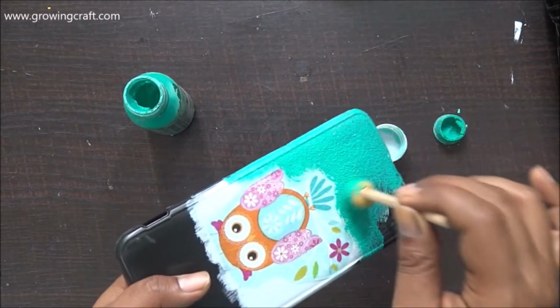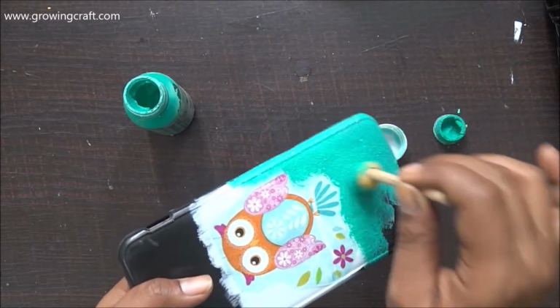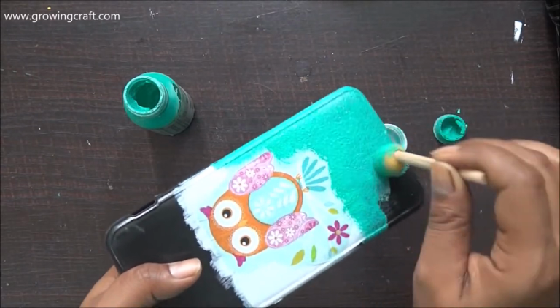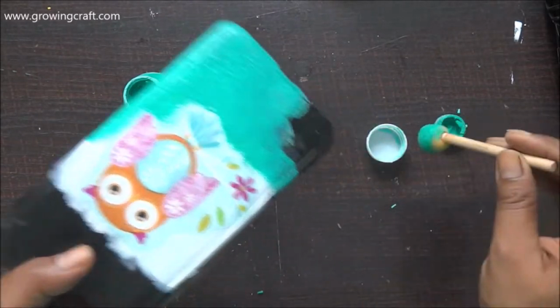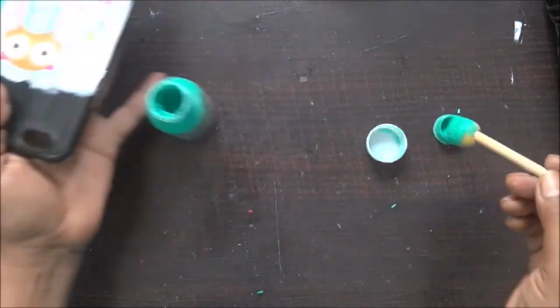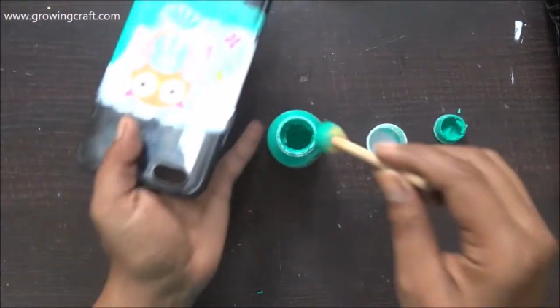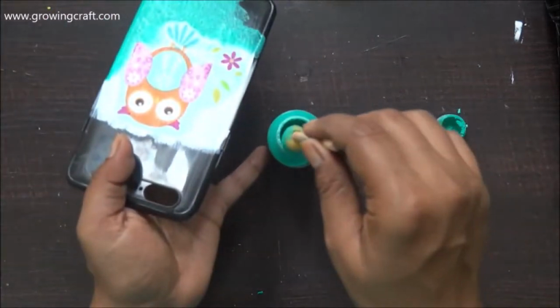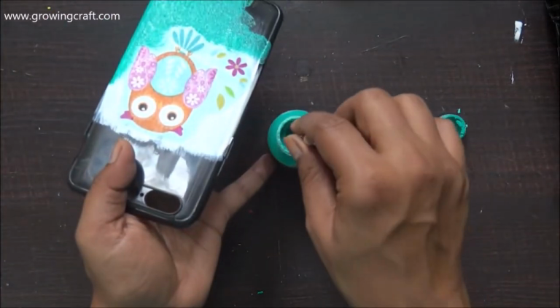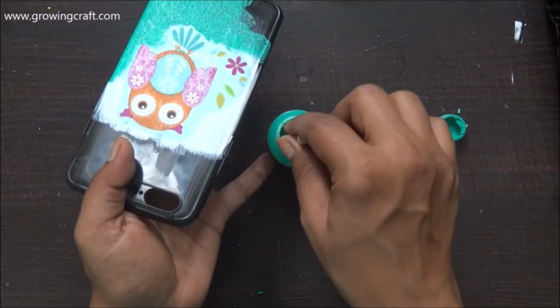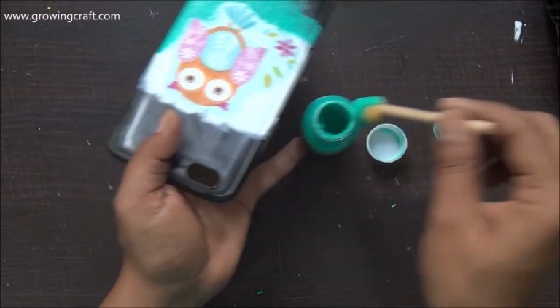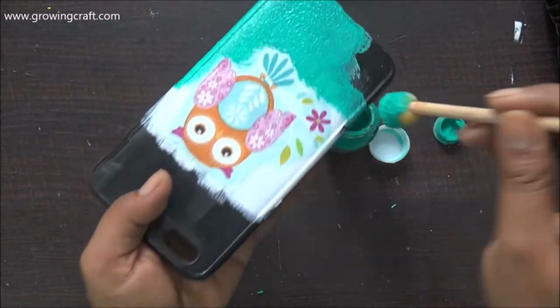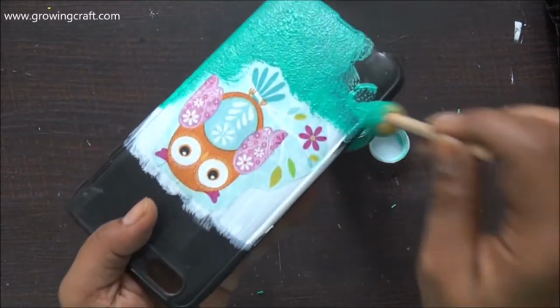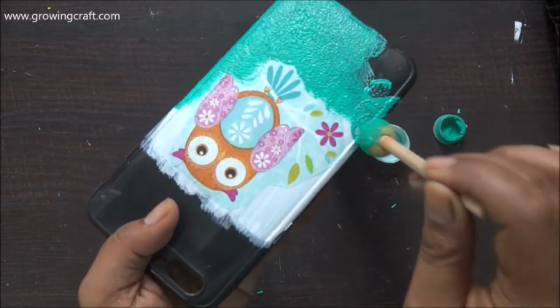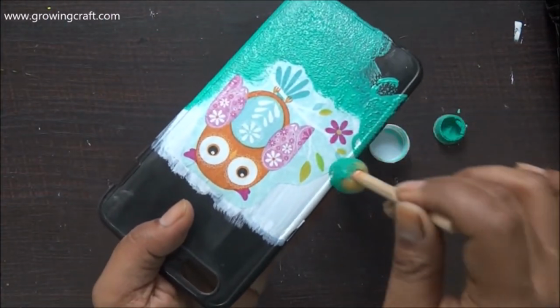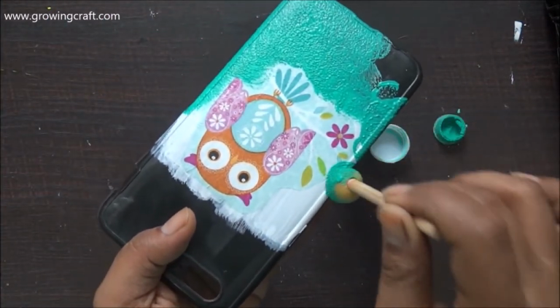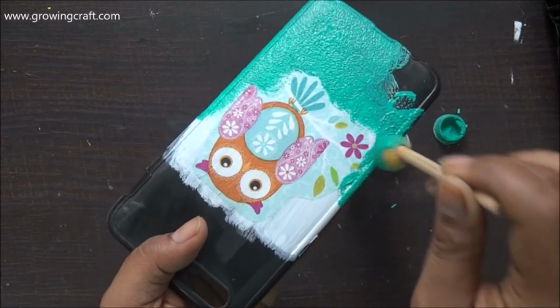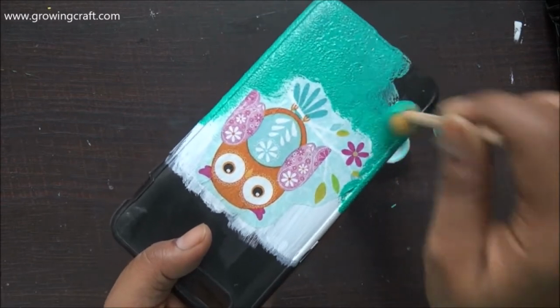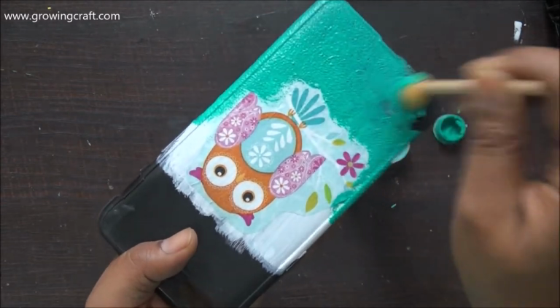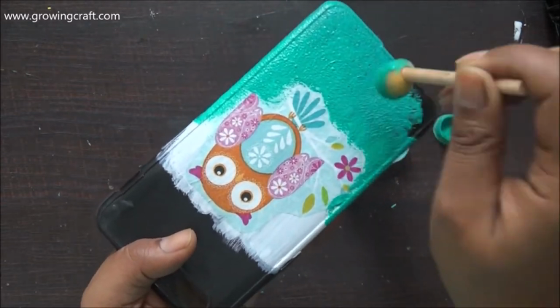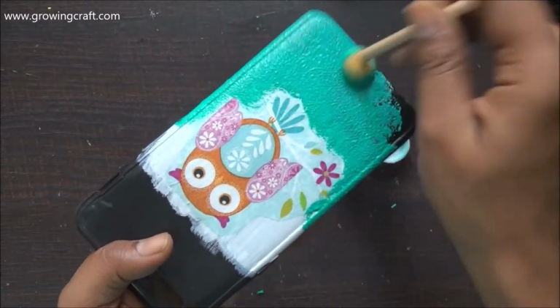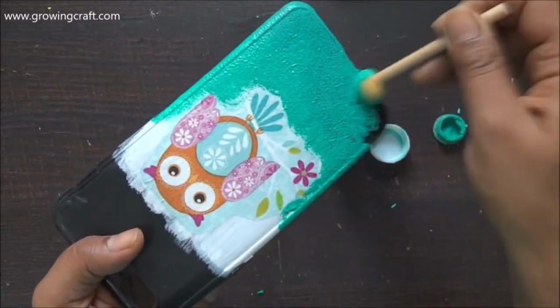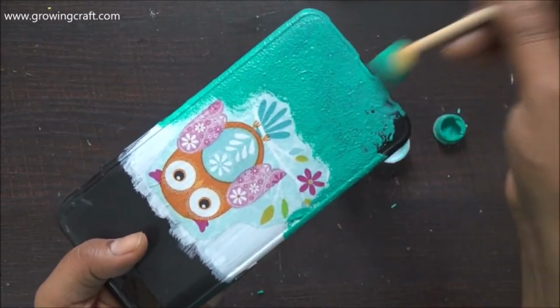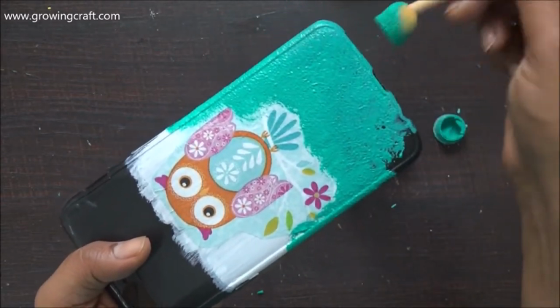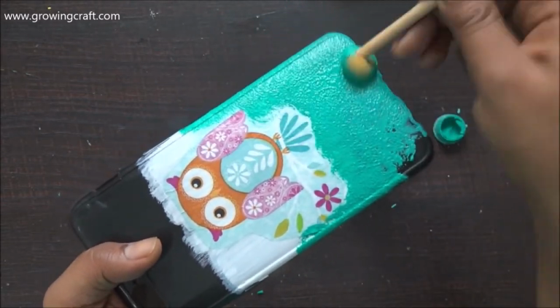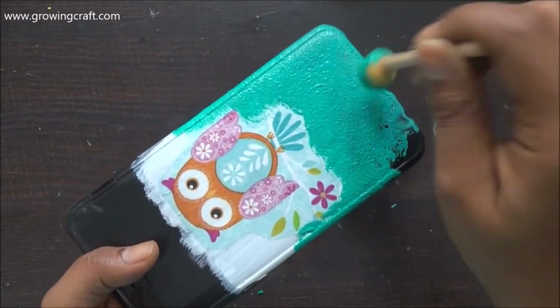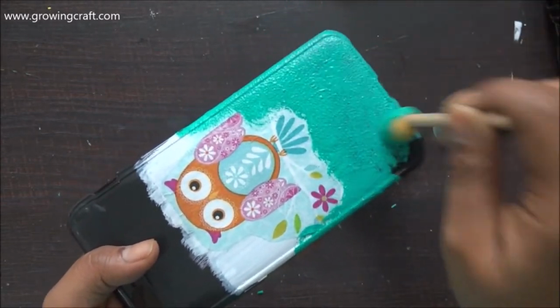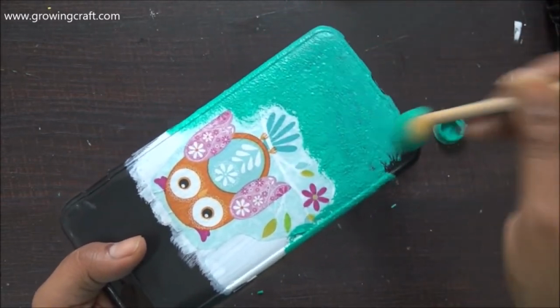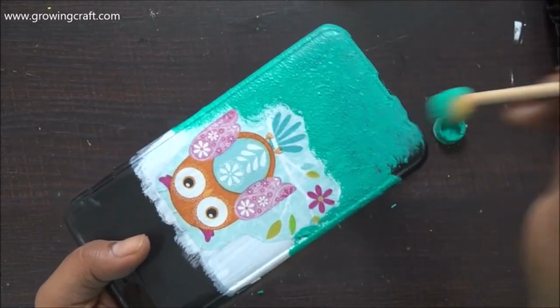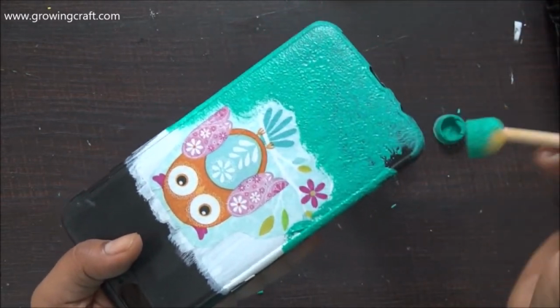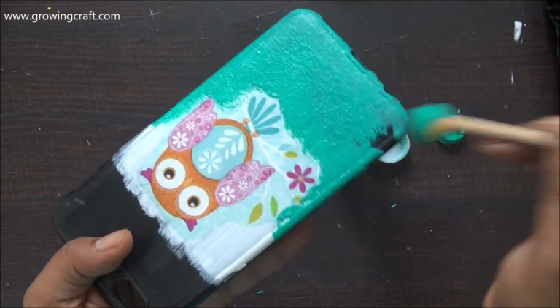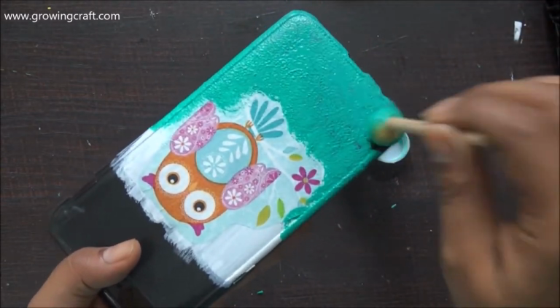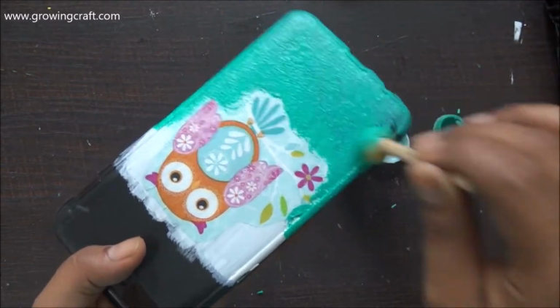When it's wet you cannot actually see the real color of the chalk paint. Once it dries out, it's completely matte and the shade settles into the actual color, which just looks fab.